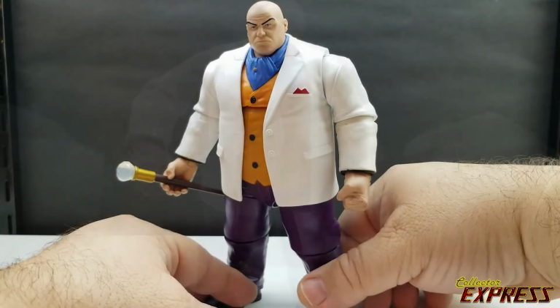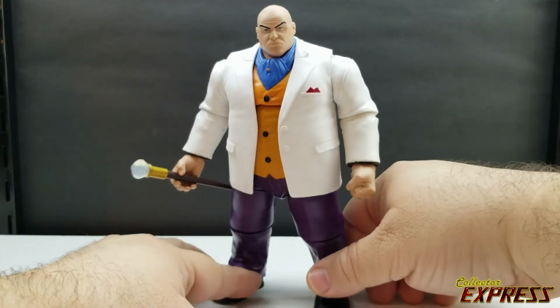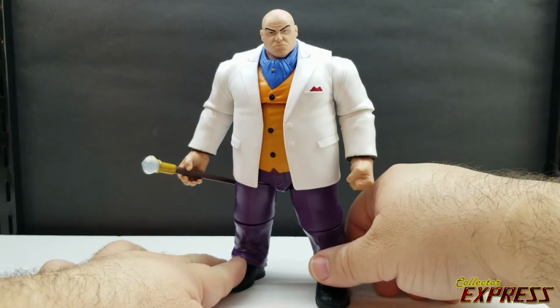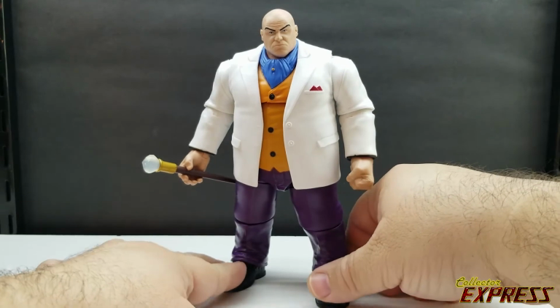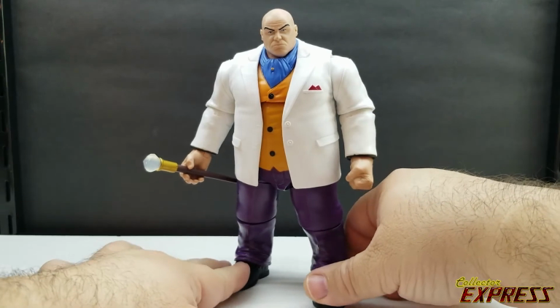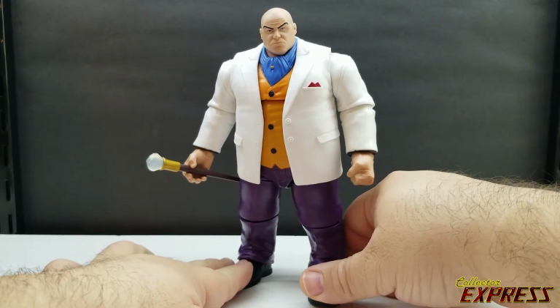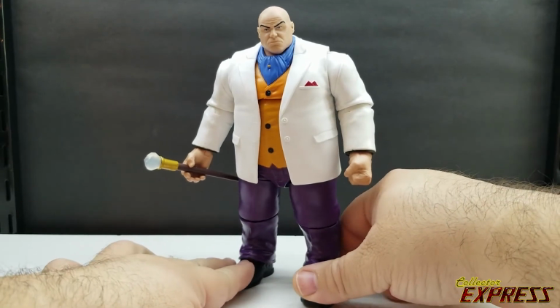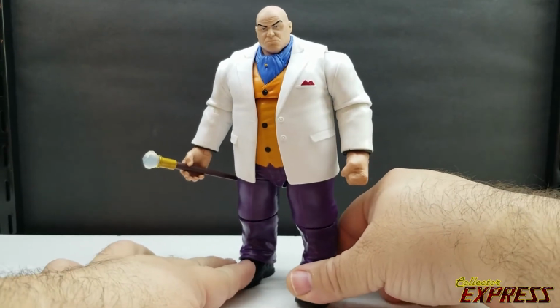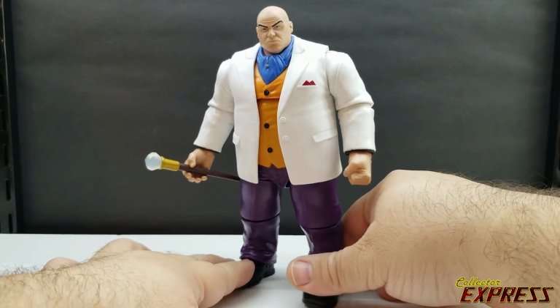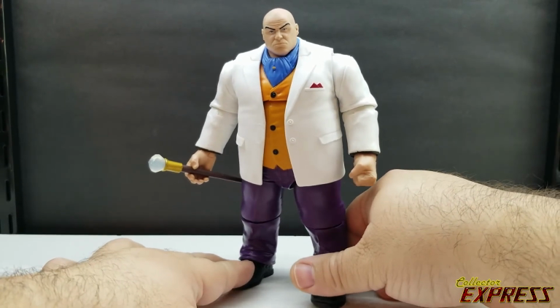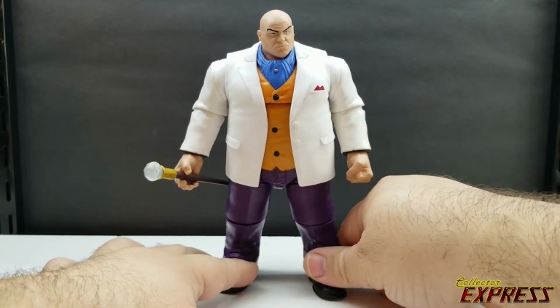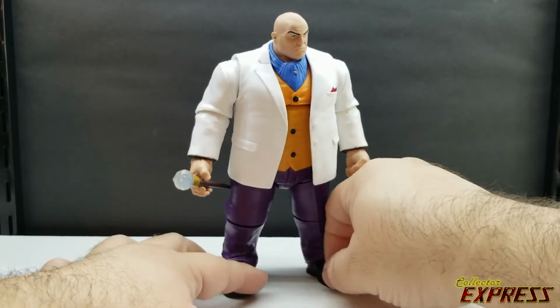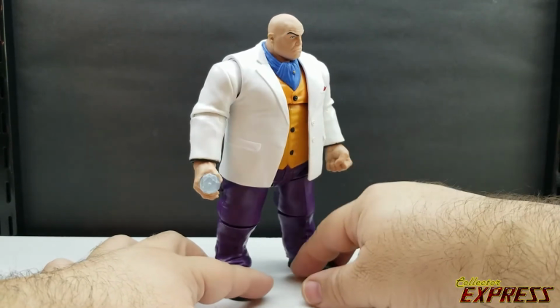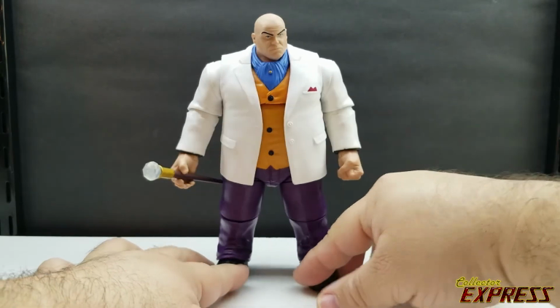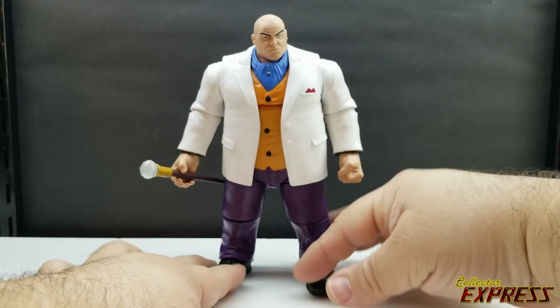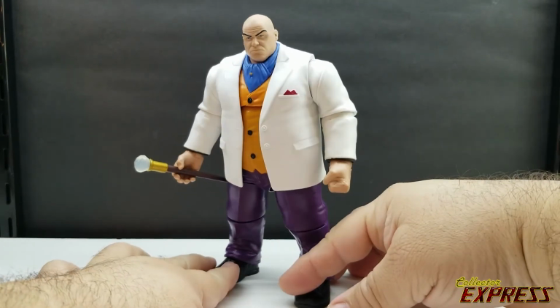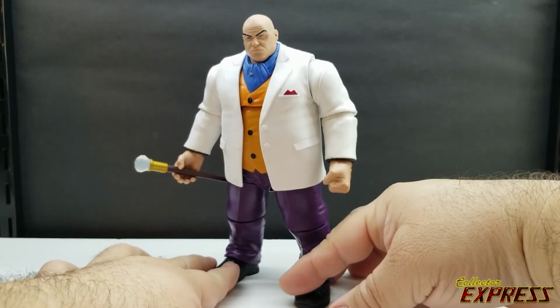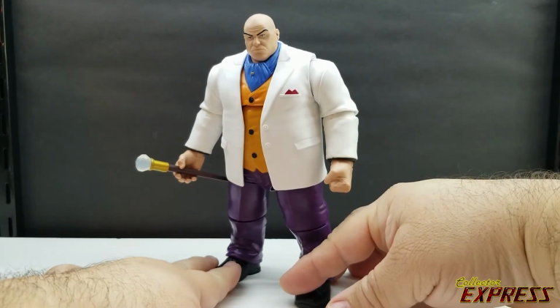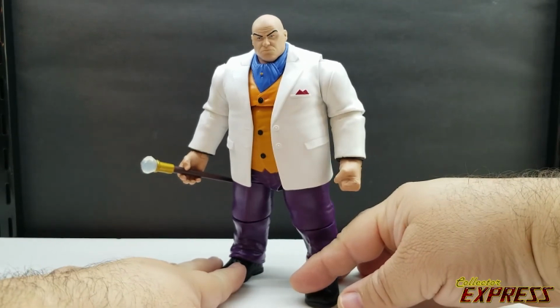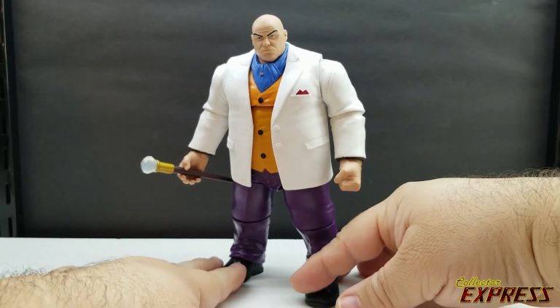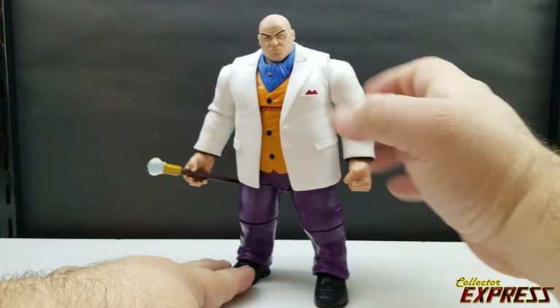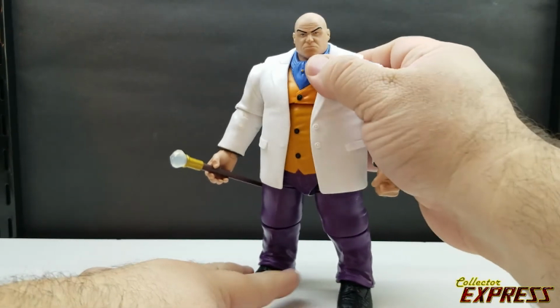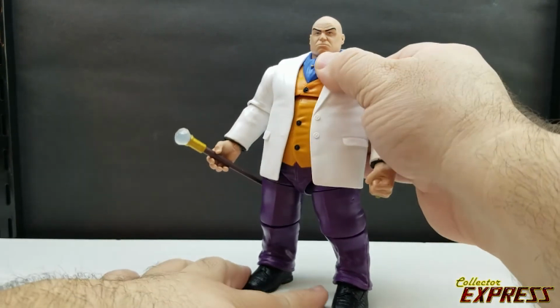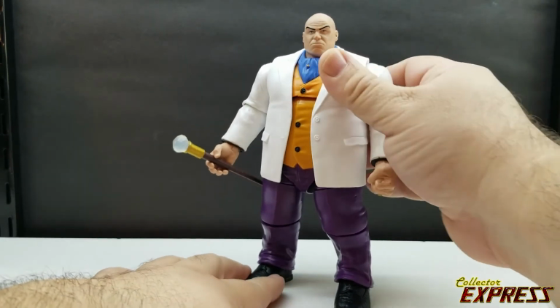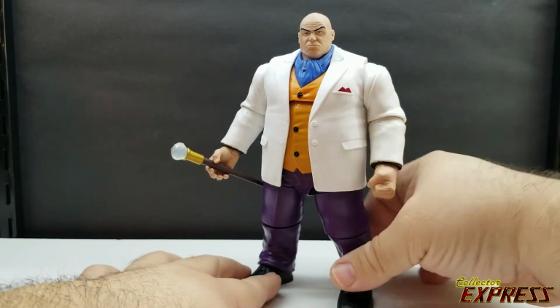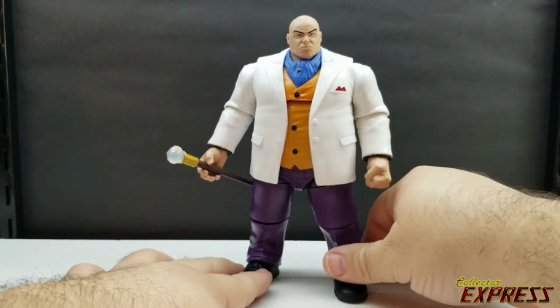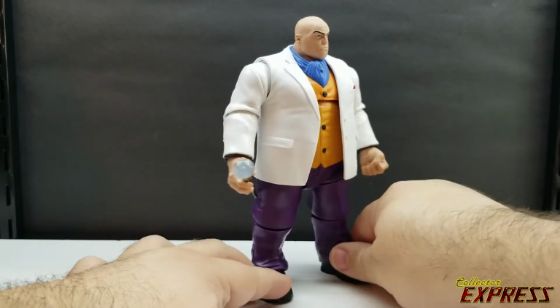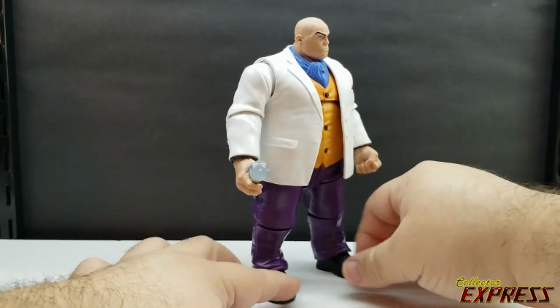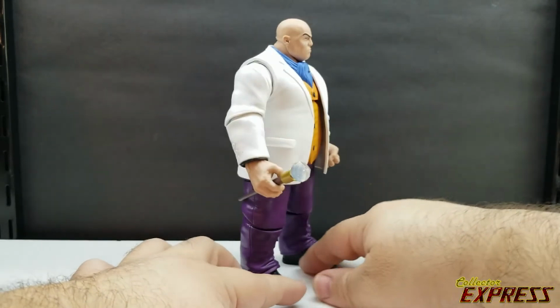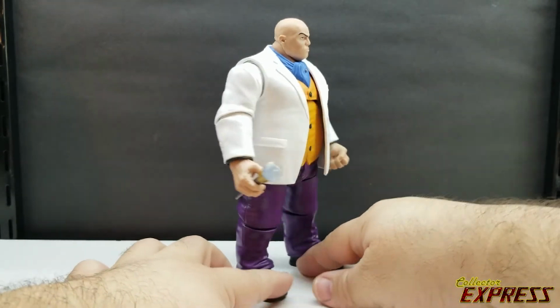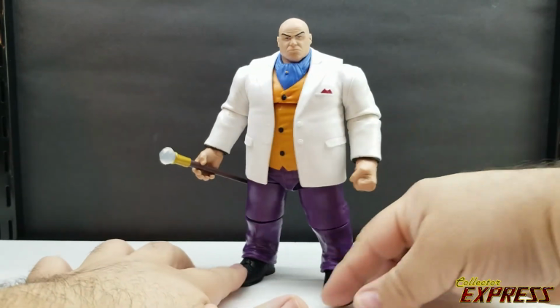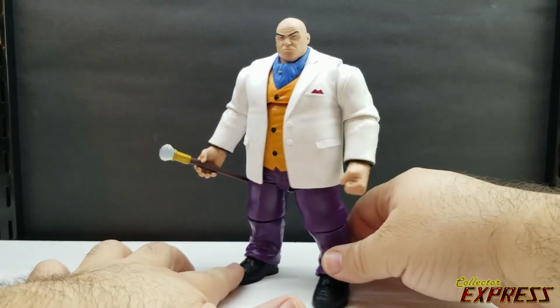He does have some limitations in articulation, but for Kingpin I think it's sufficient. He's a big, imposing guy — he's not going to be doing any acrobatics with the level of articulation he's got.